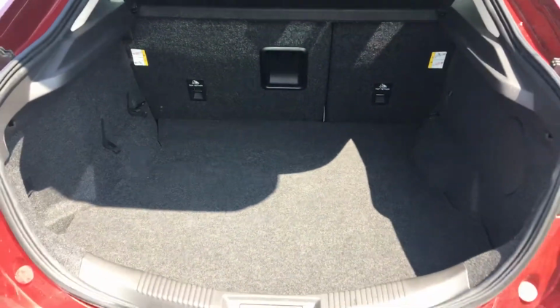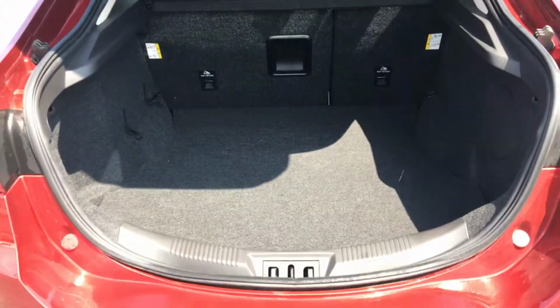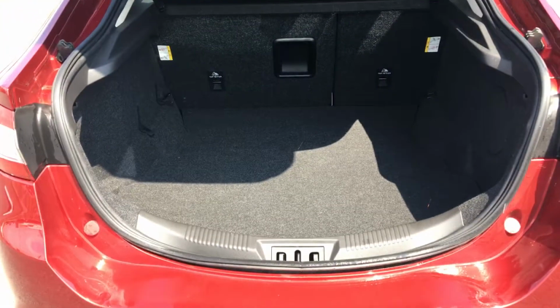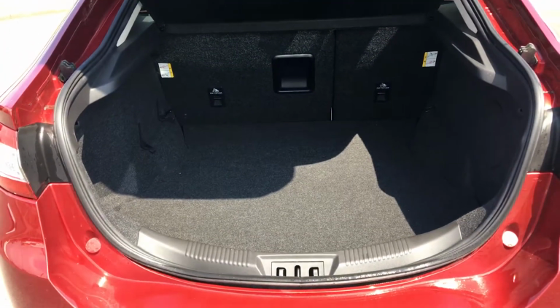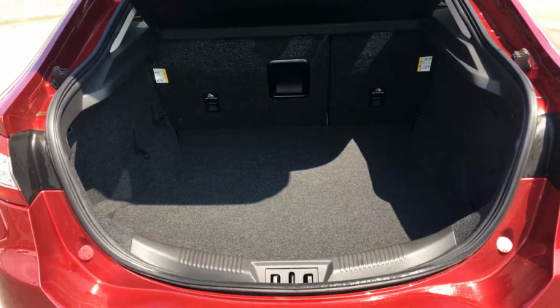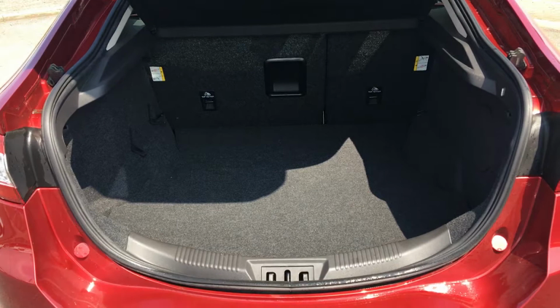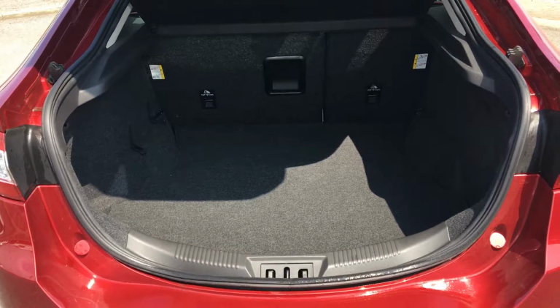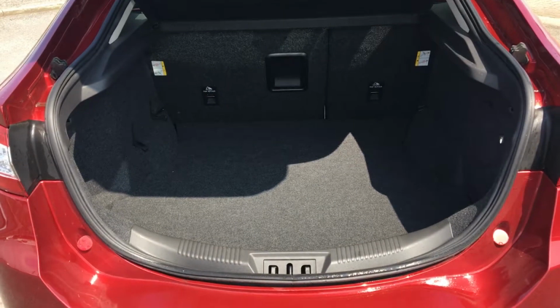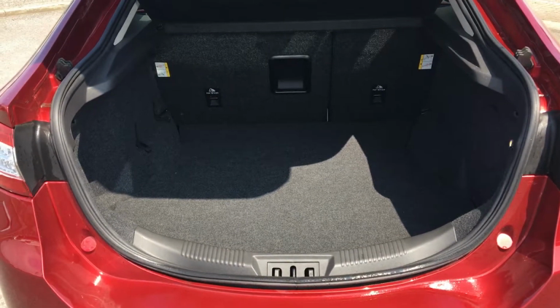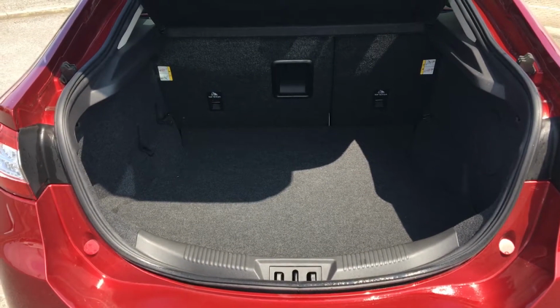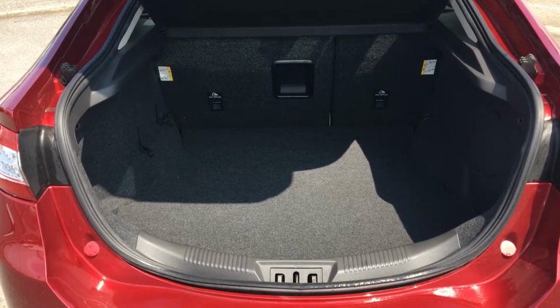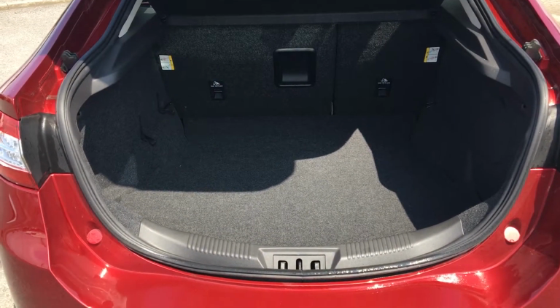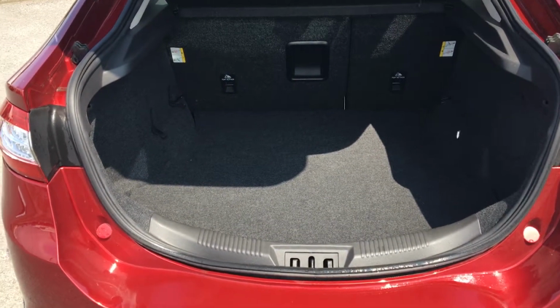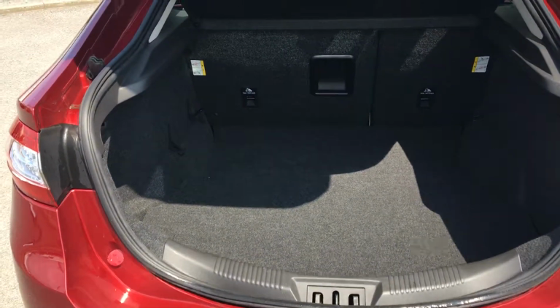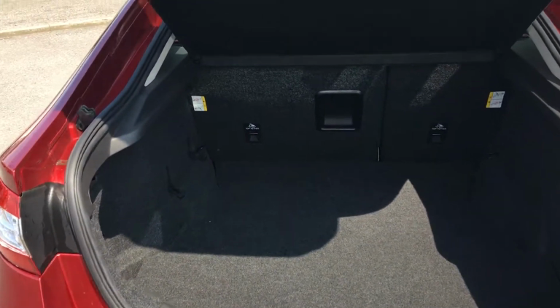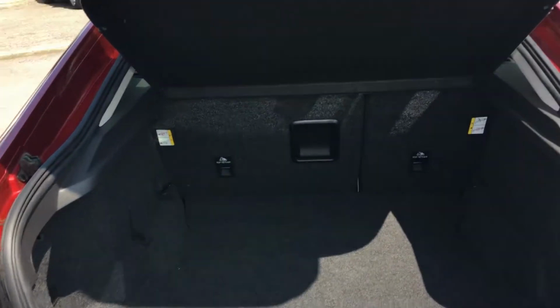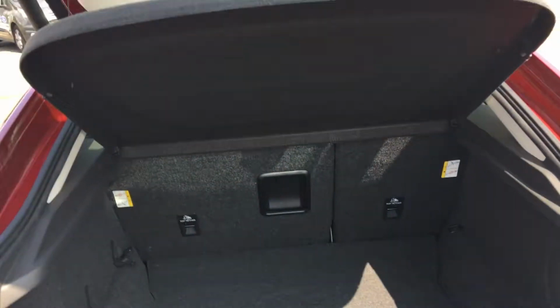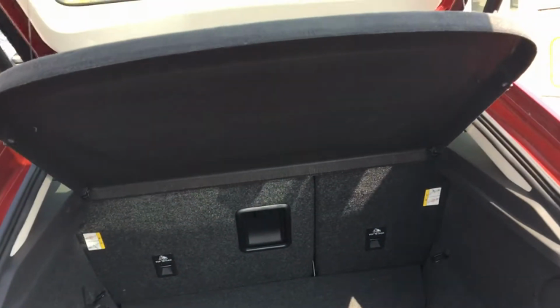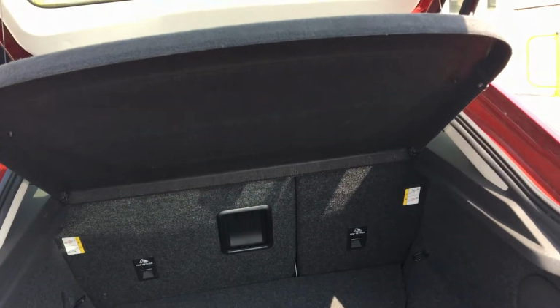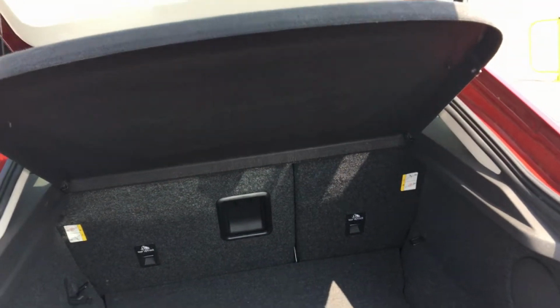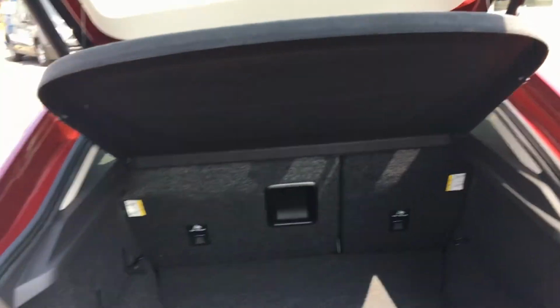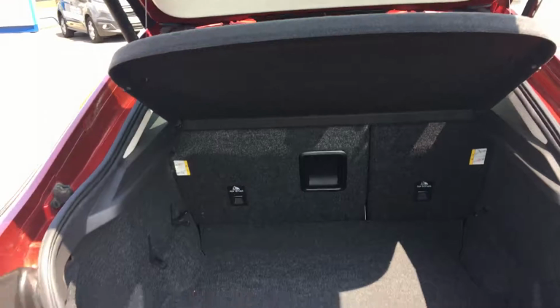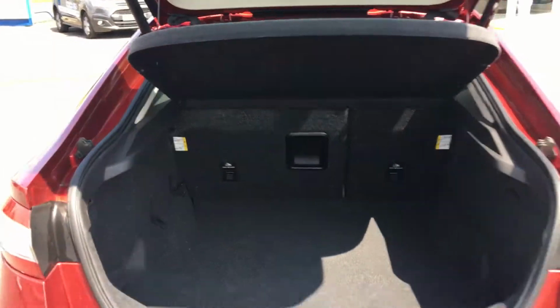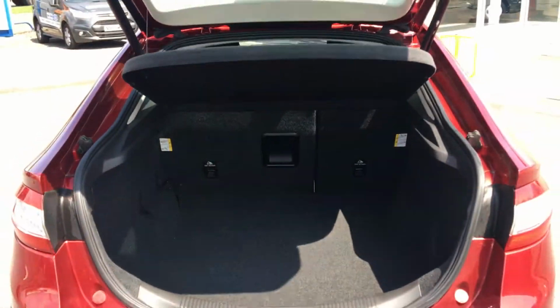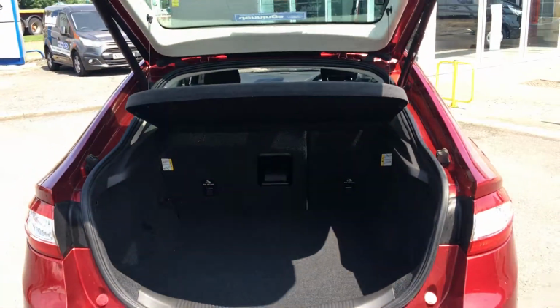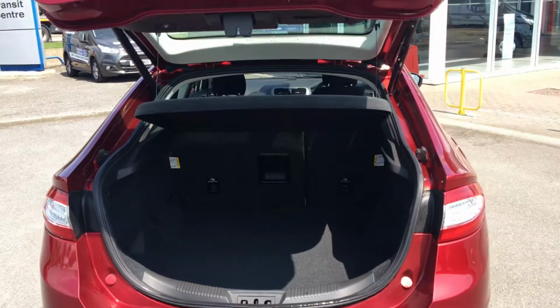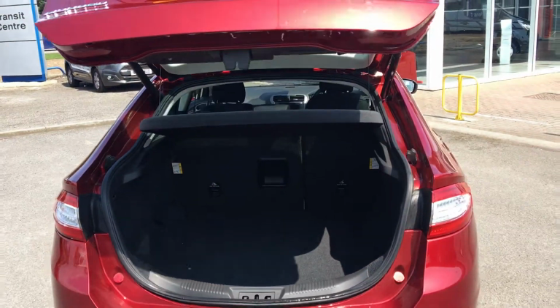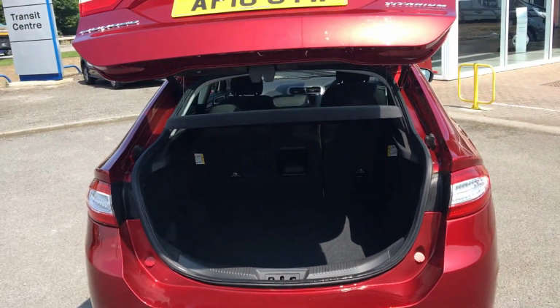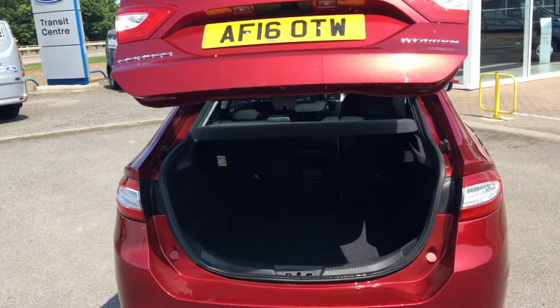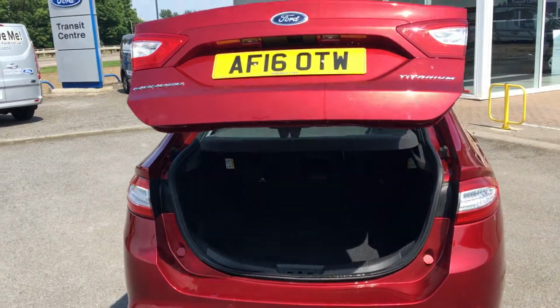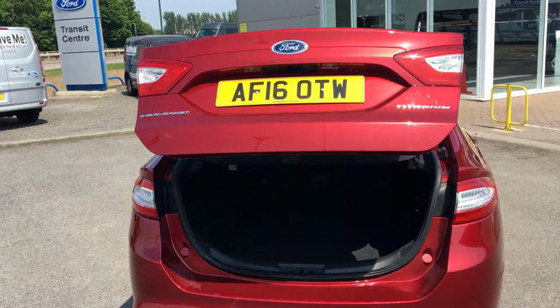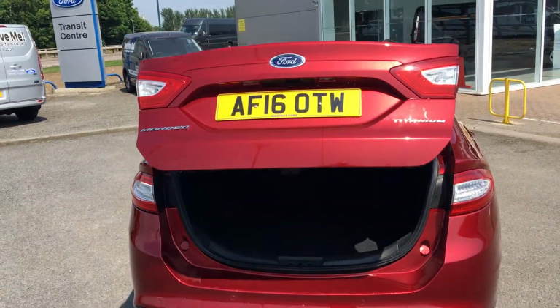Very large boot space, 60-40 split seats, and a power tailgate.